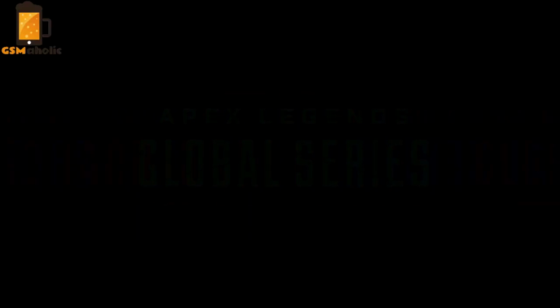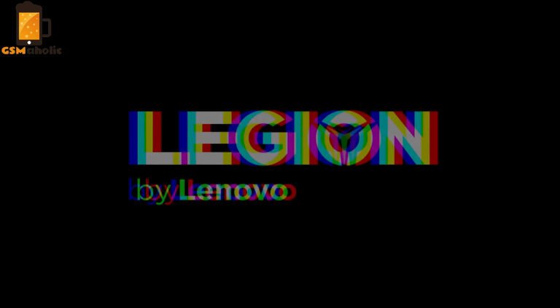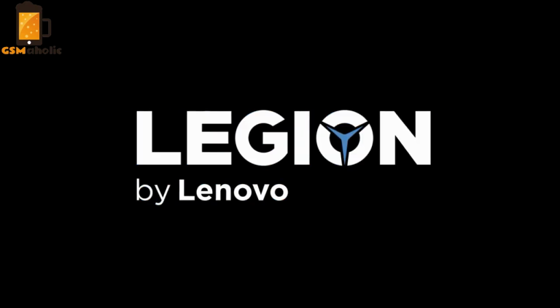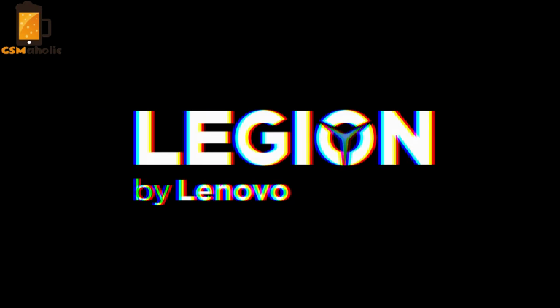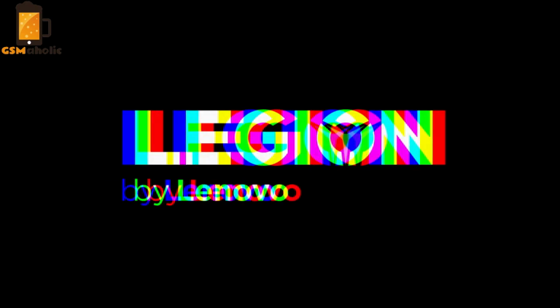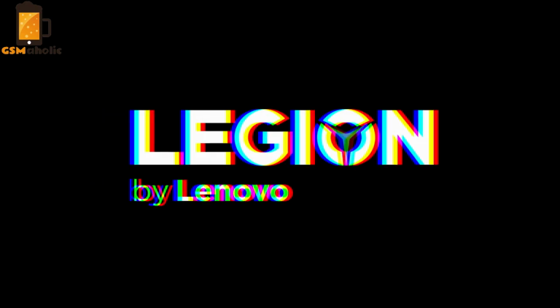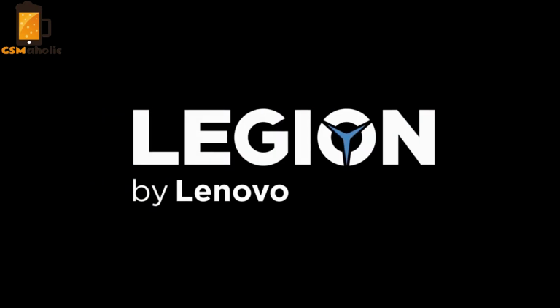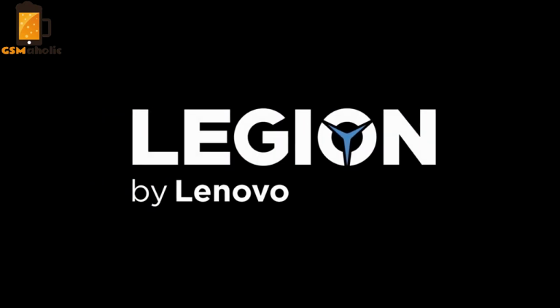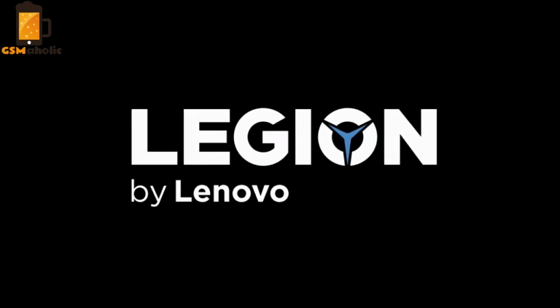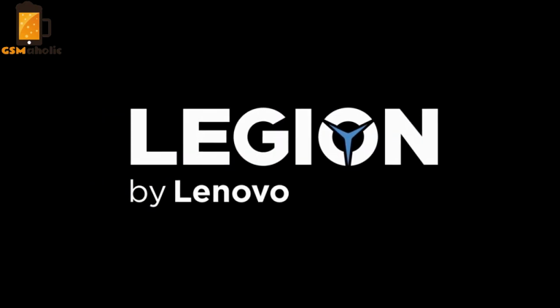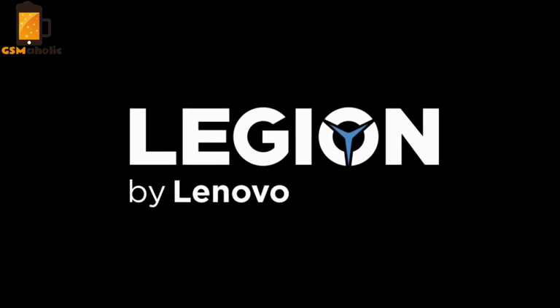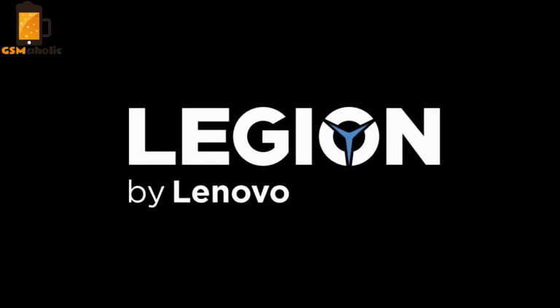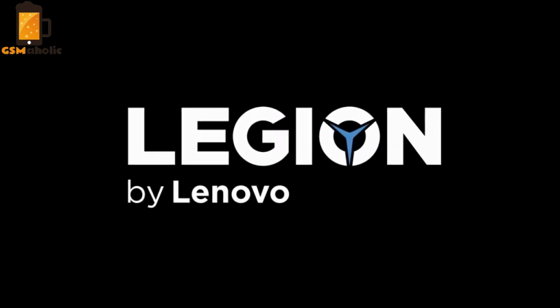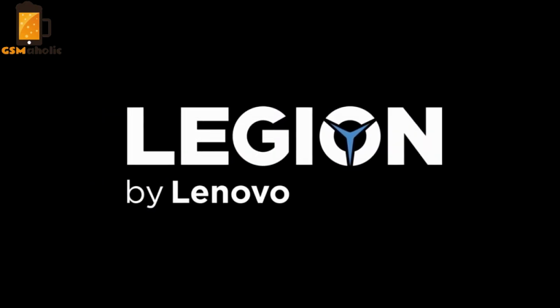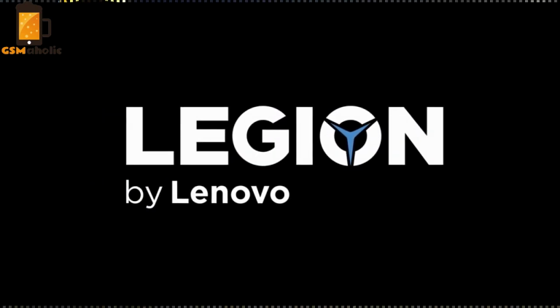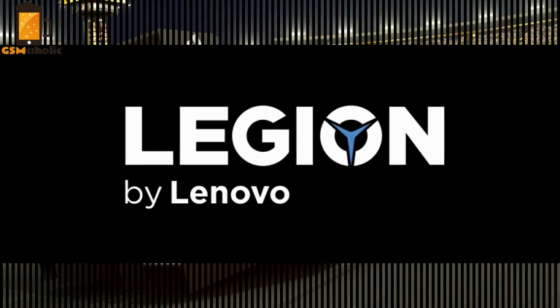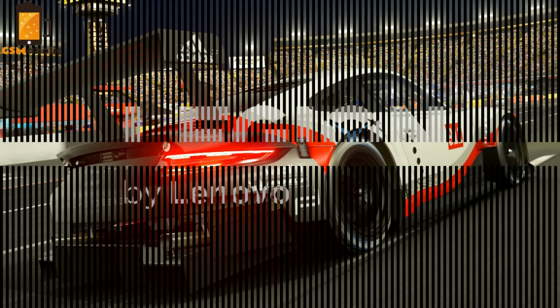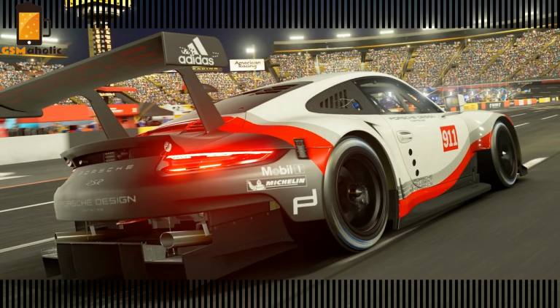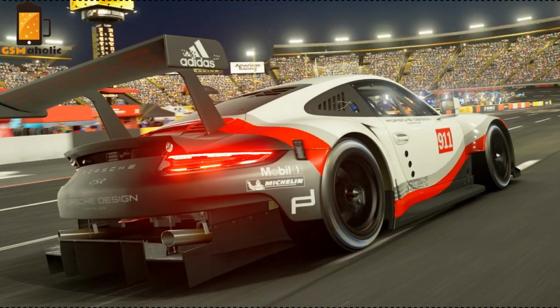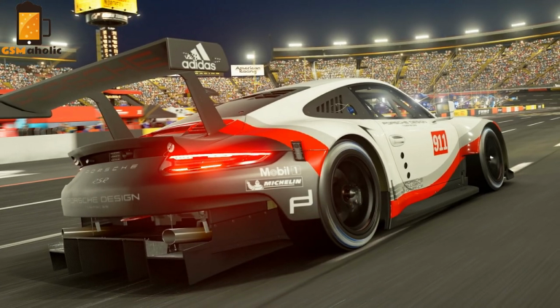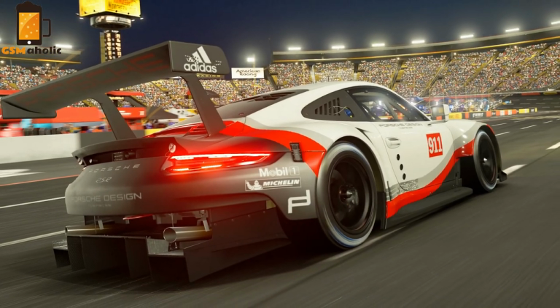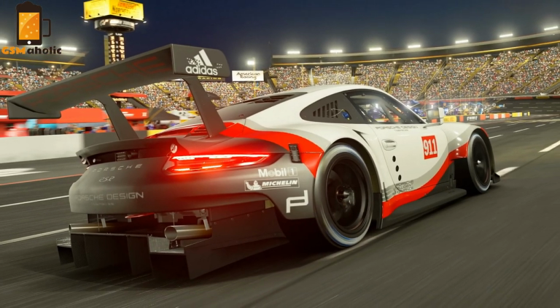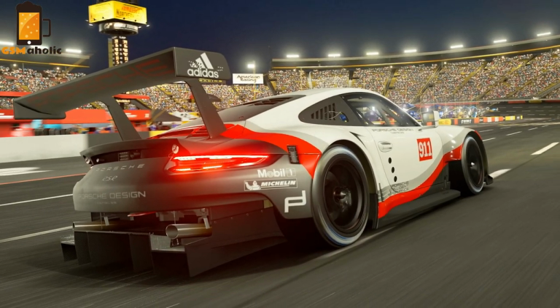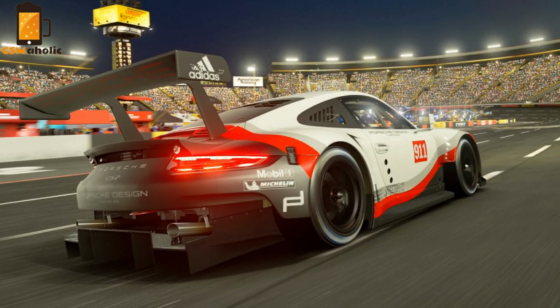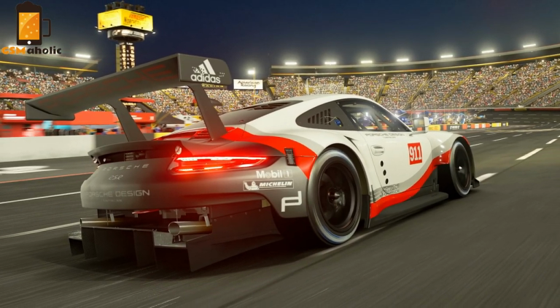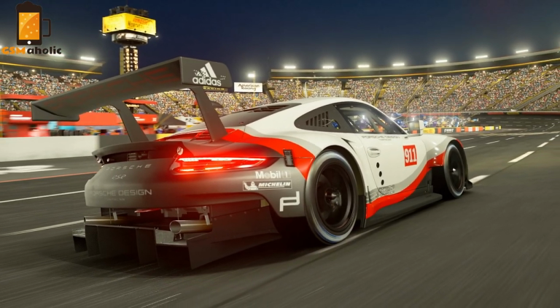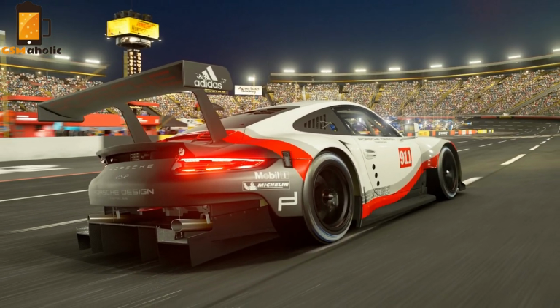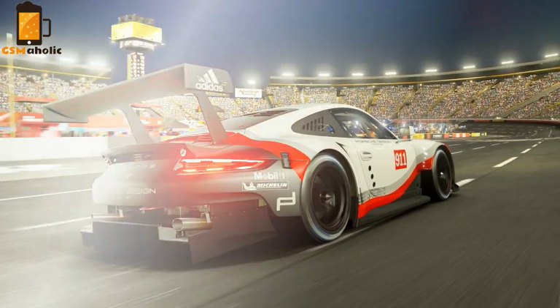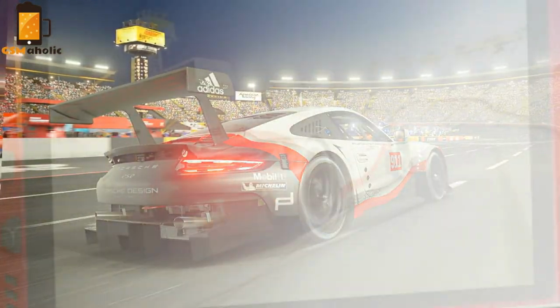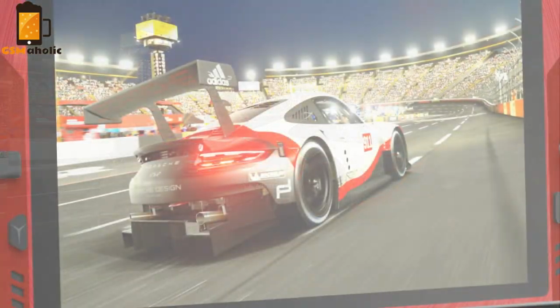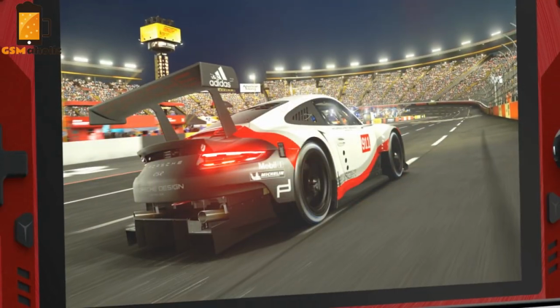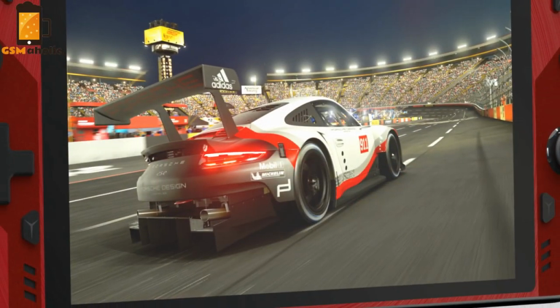Hello guys, in today's video we show you the new gaming console from Lenovo. Designed for 3Play gaming, the Lenovo Legion Play is the first Android cloud gaming console.